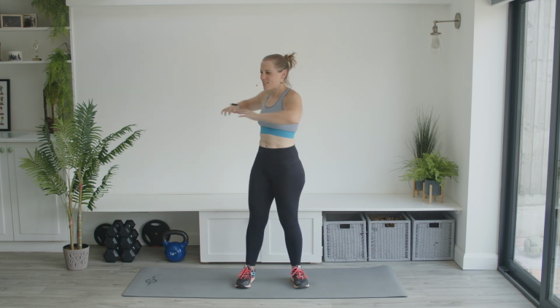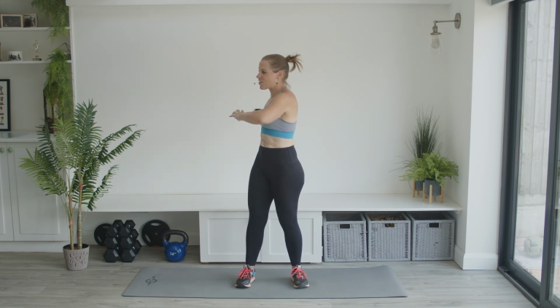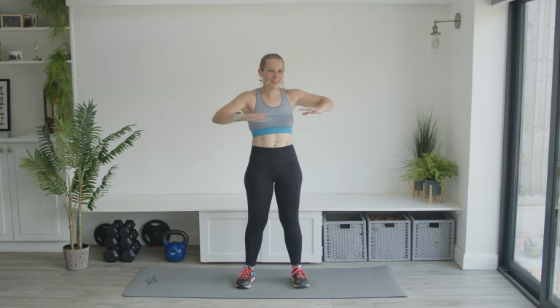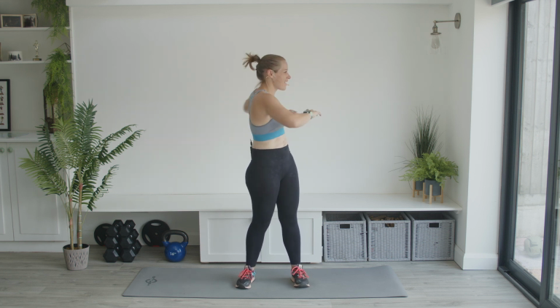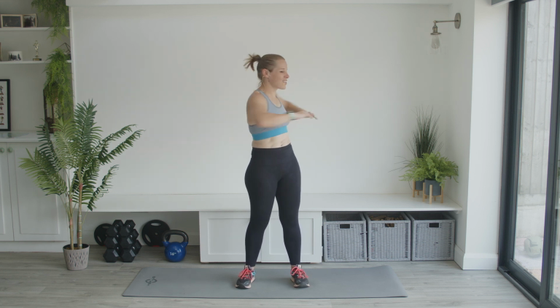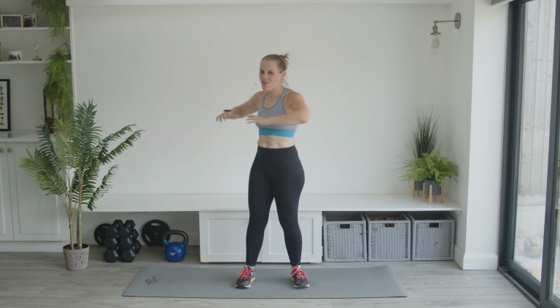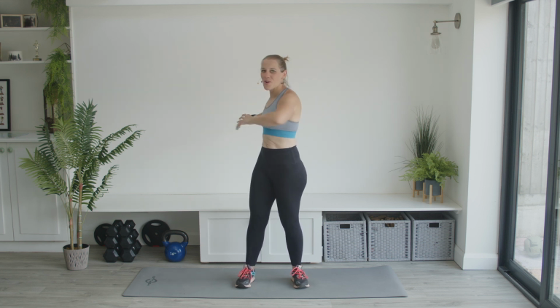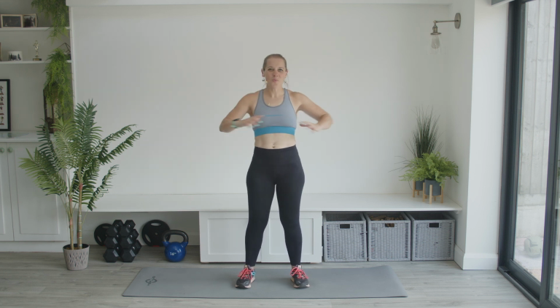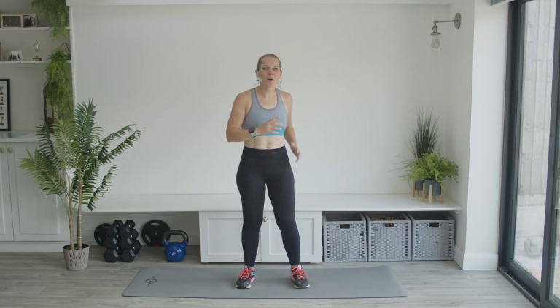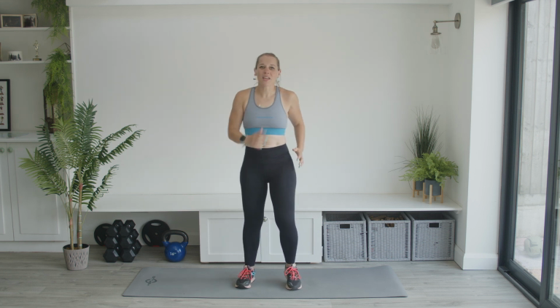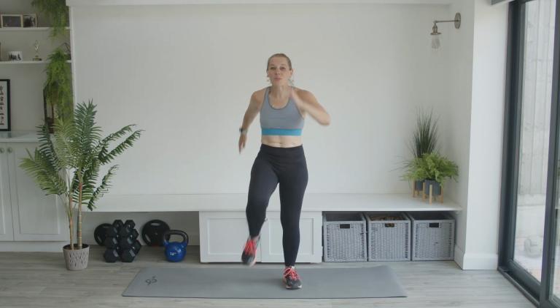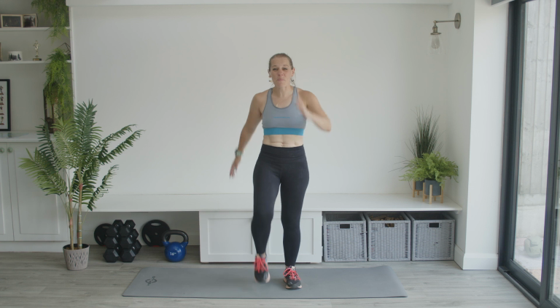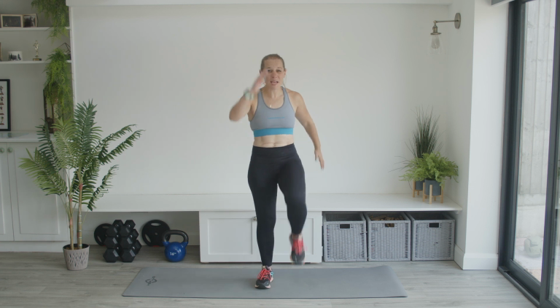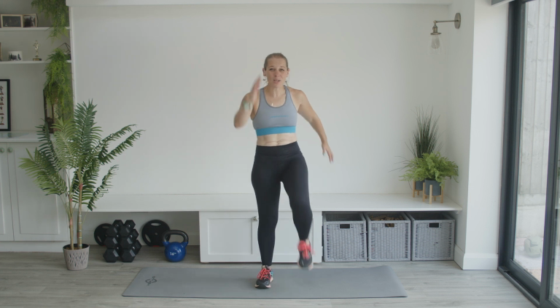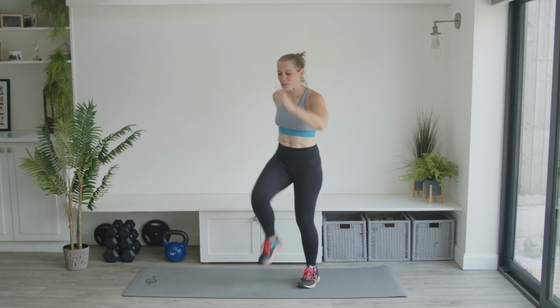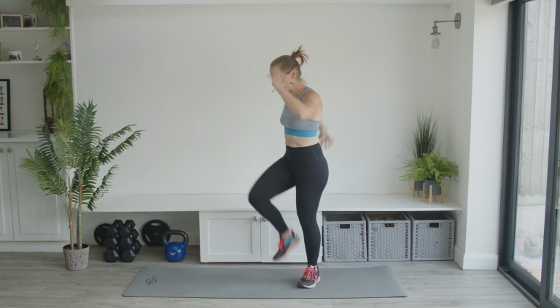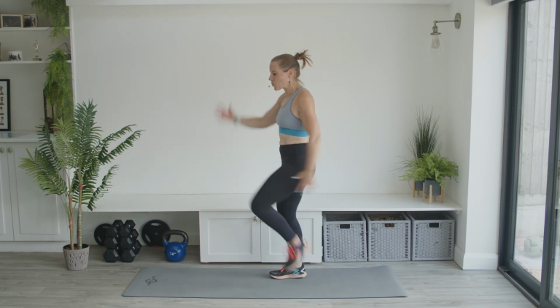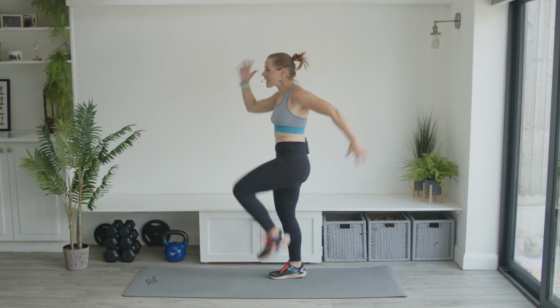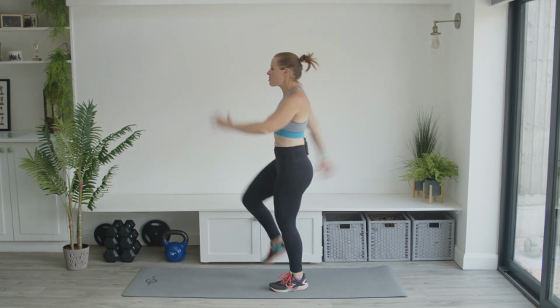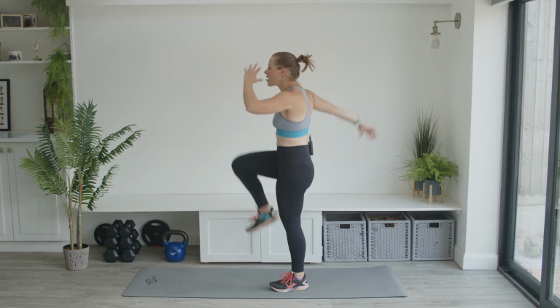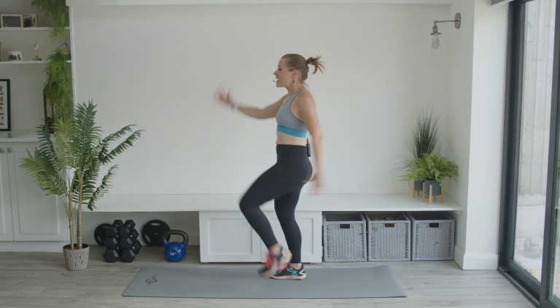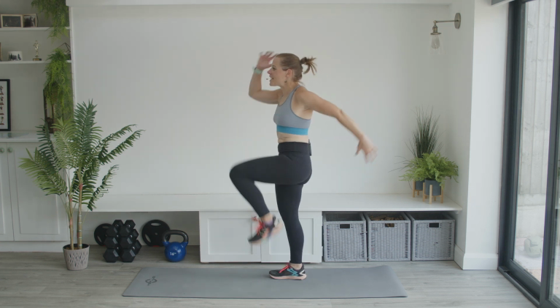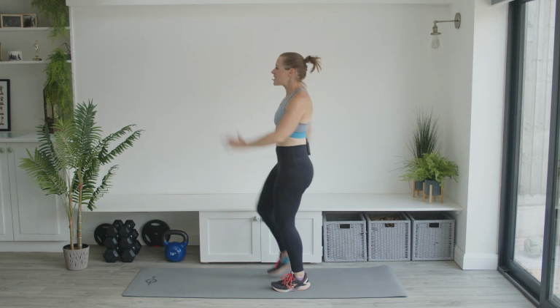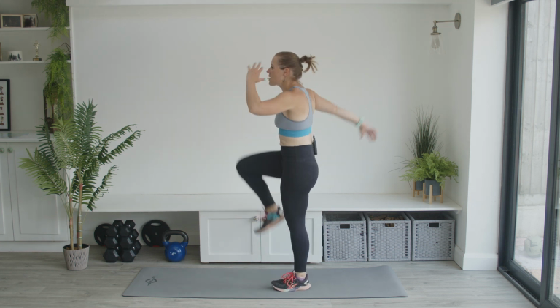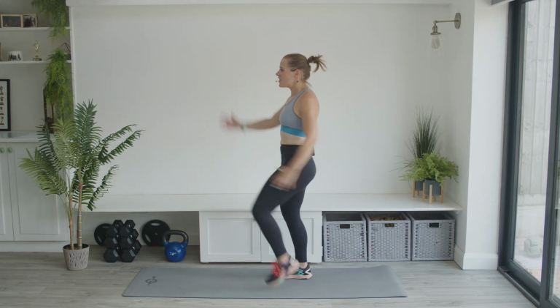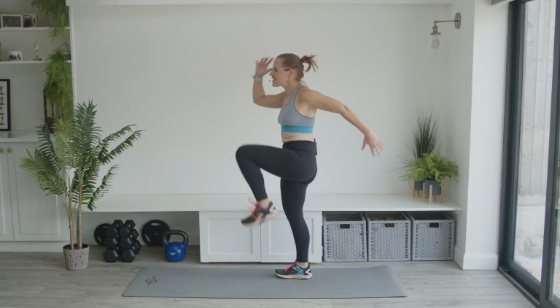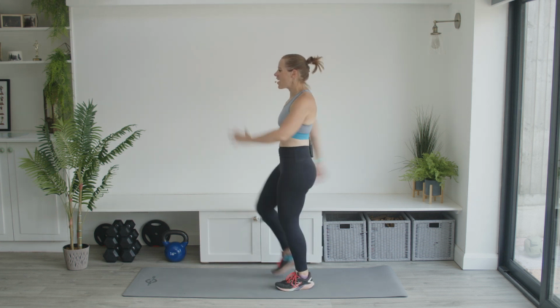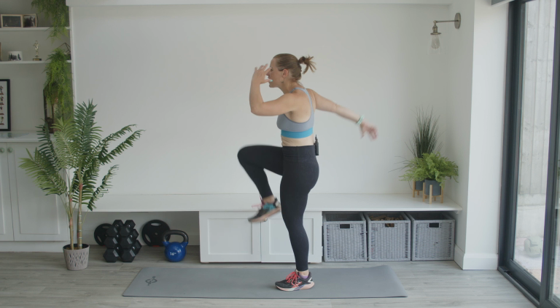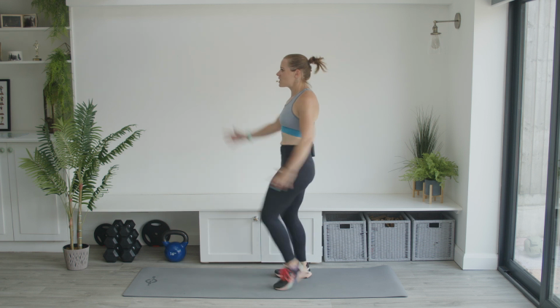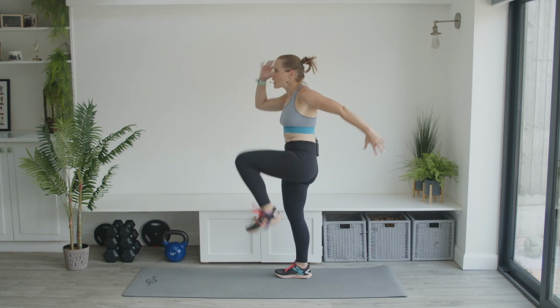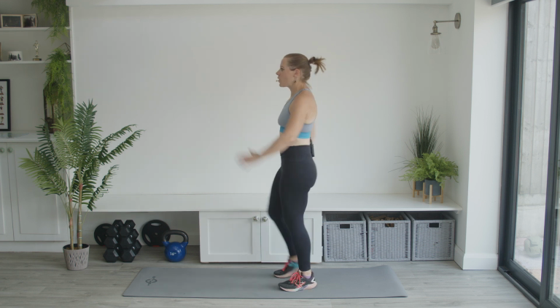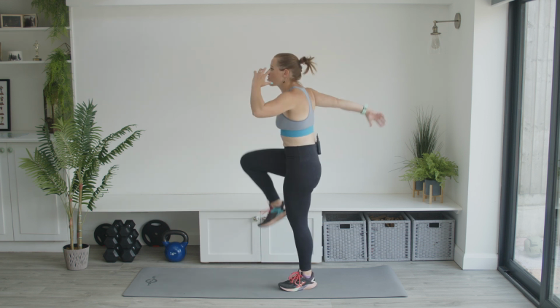Three, two, one. We're going to go into a big march. I want those arms swinging into the big march, knees up nice and high, swinging on through.